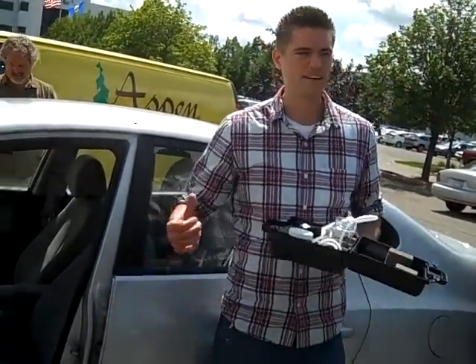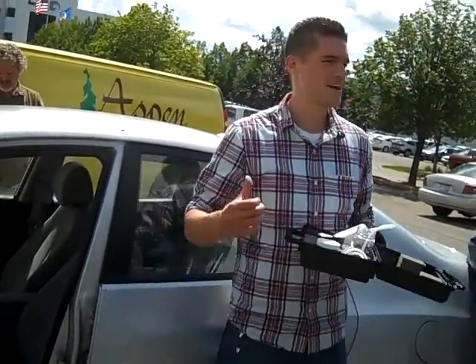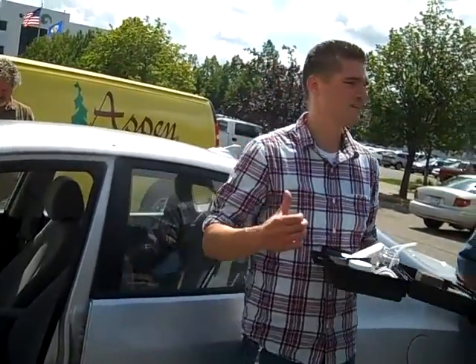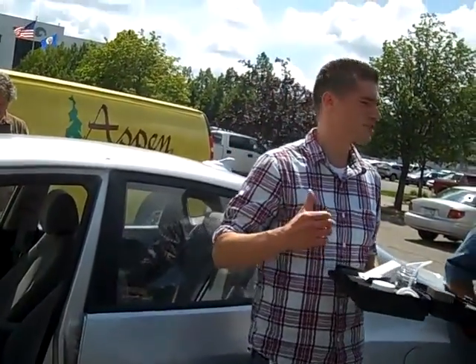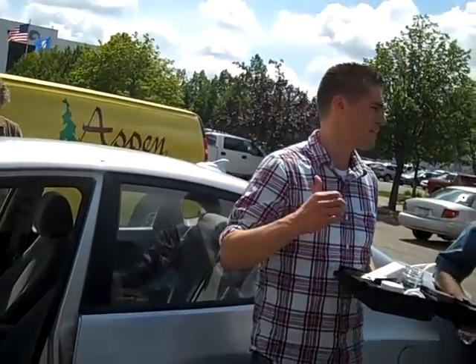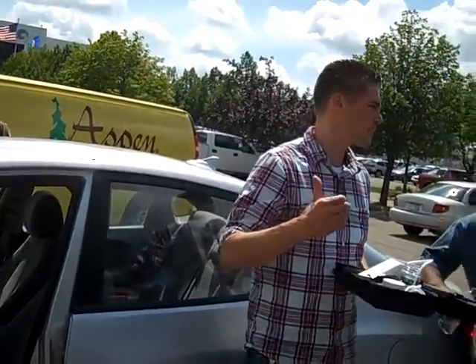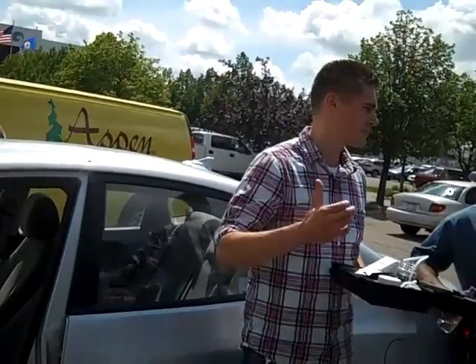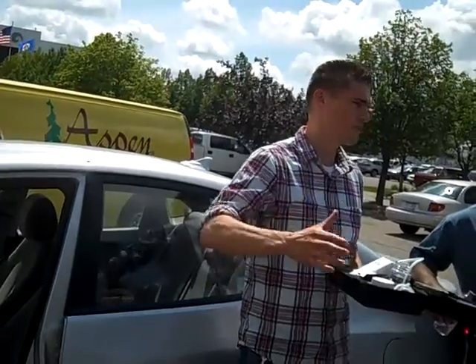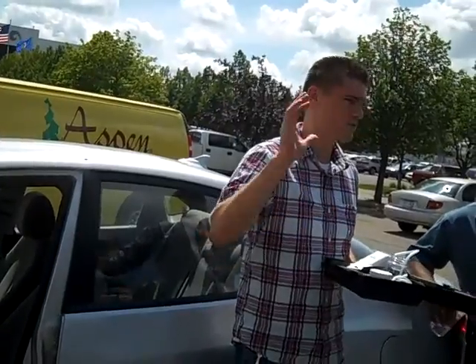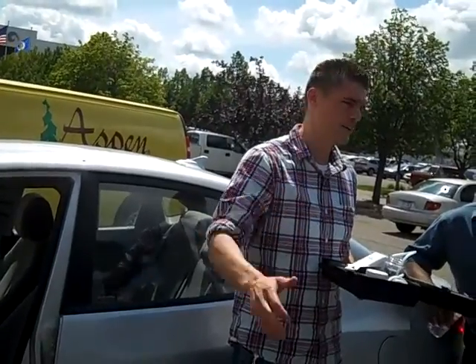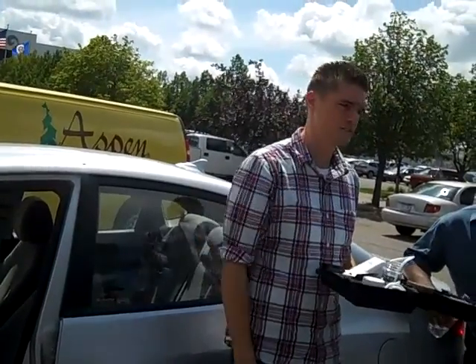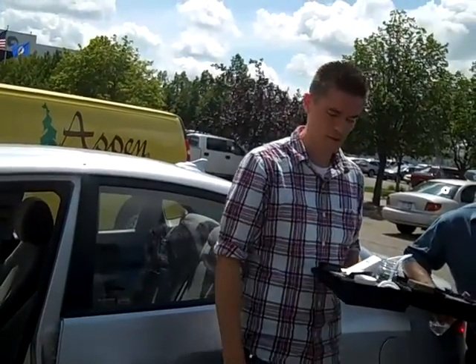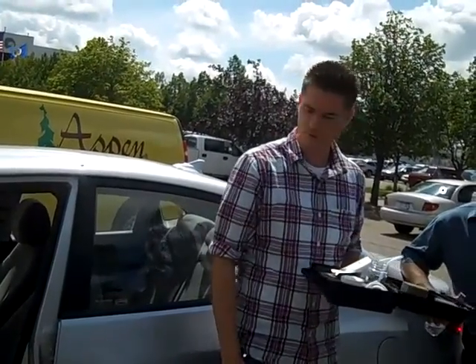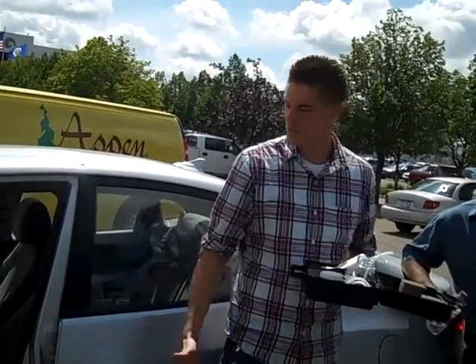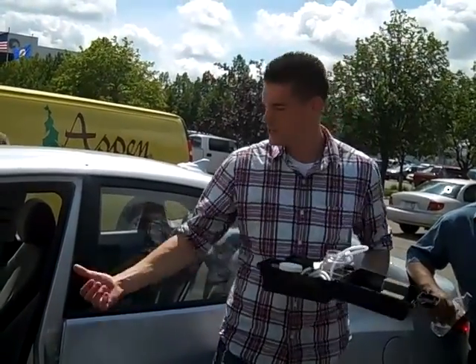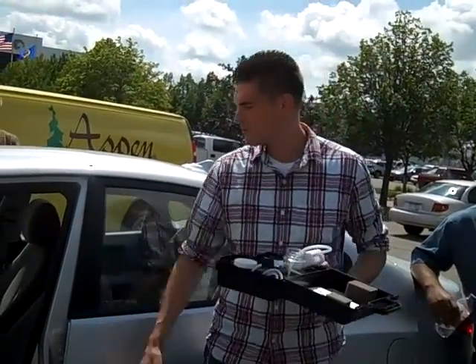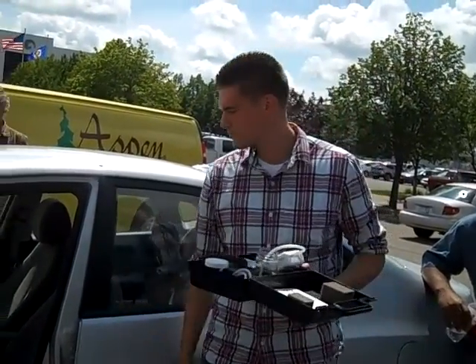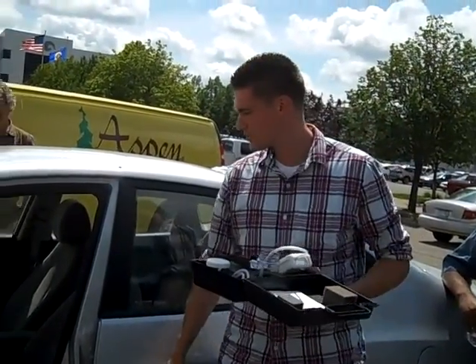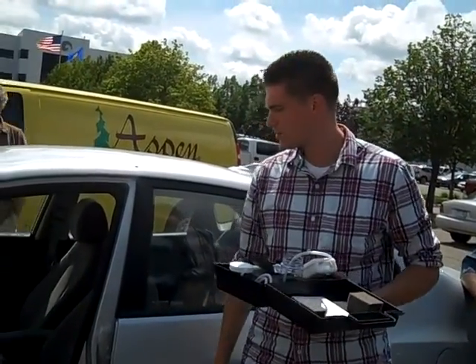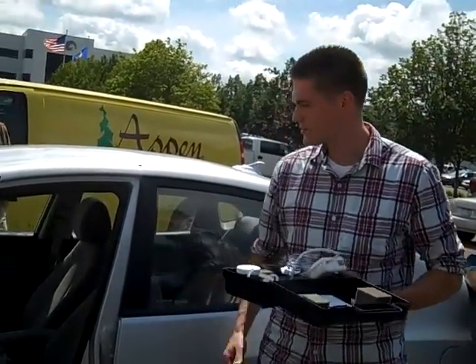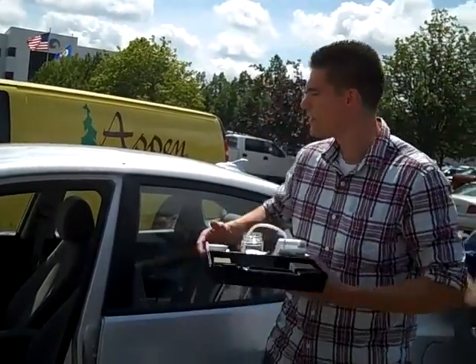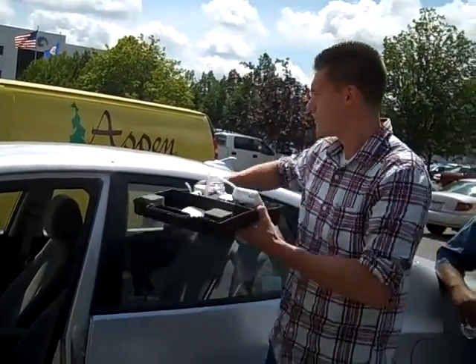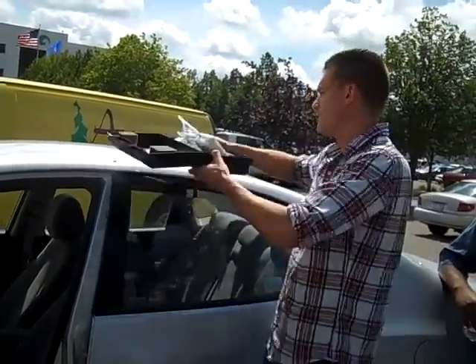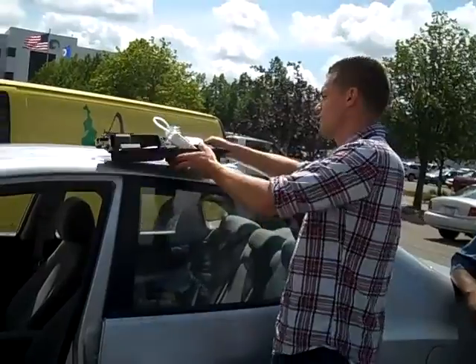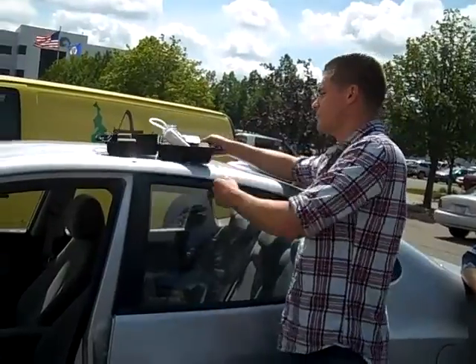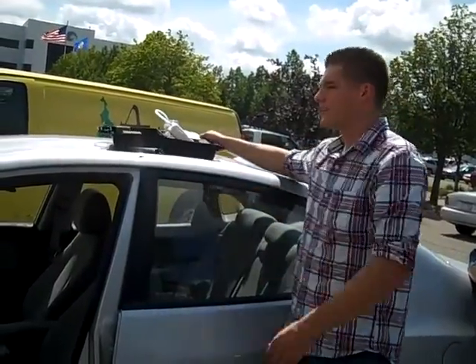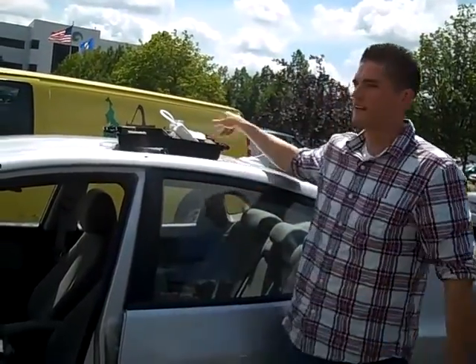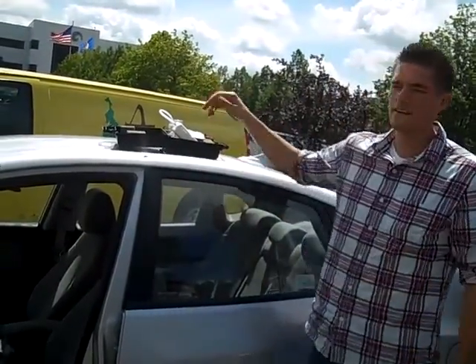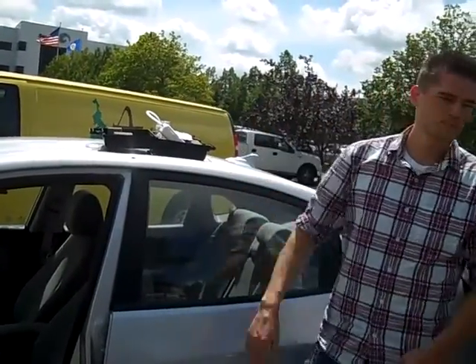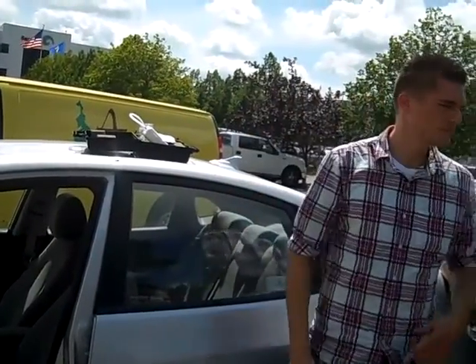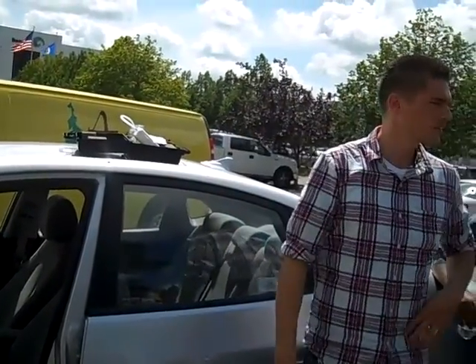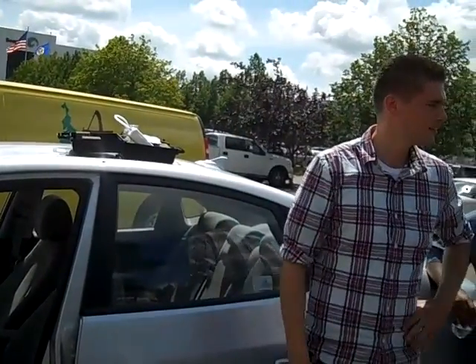Ideally it should be vacuumed and windows should be clean and stuff first, but for illustration purposes we're just going to do this — just doing it the real way here.